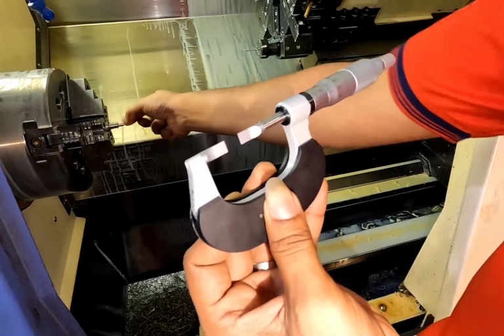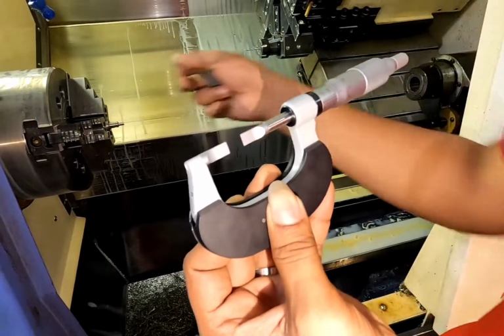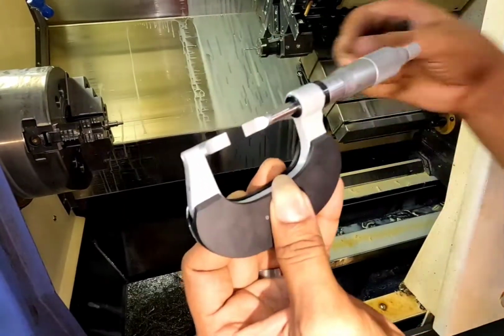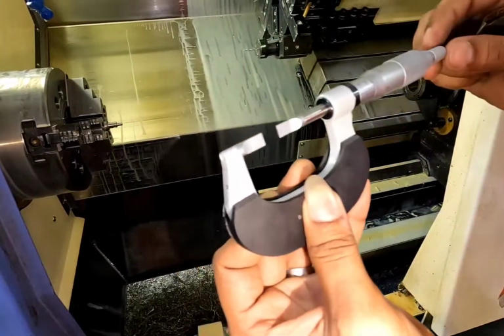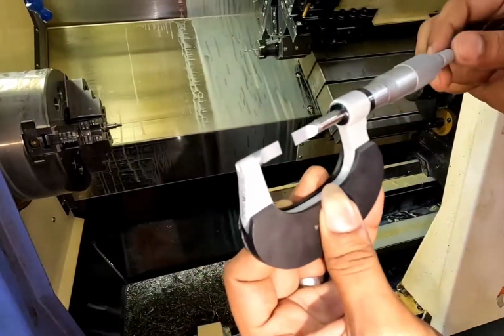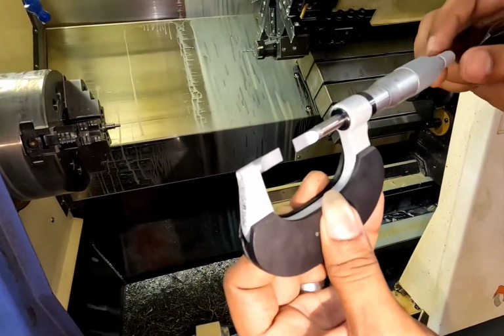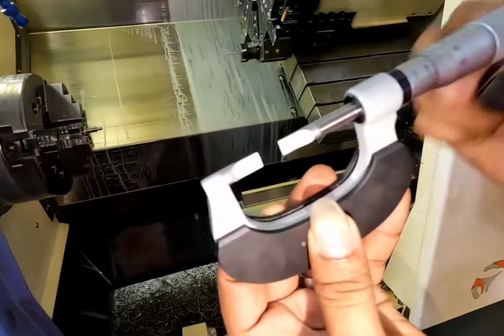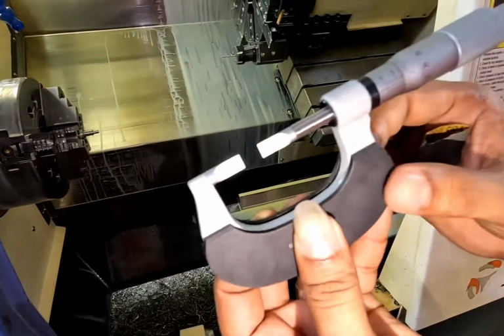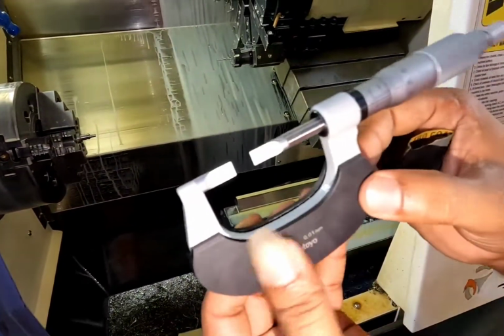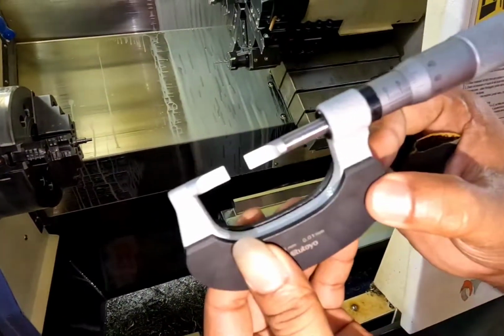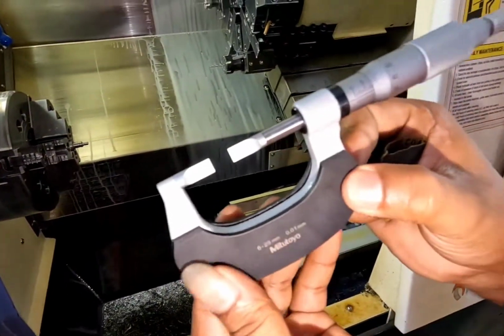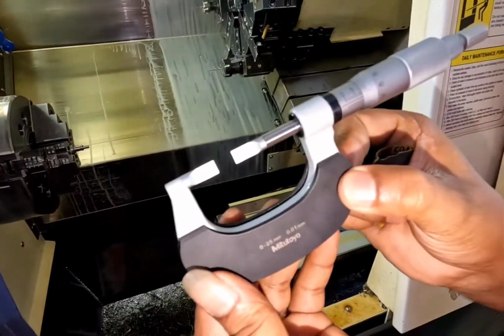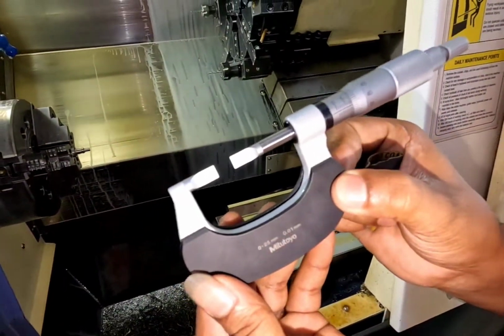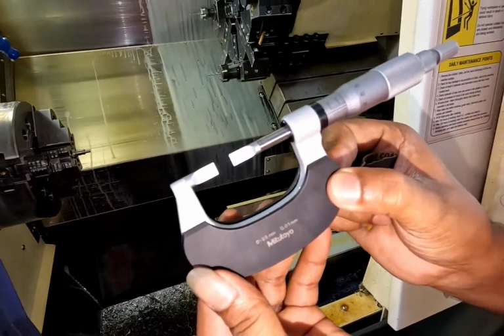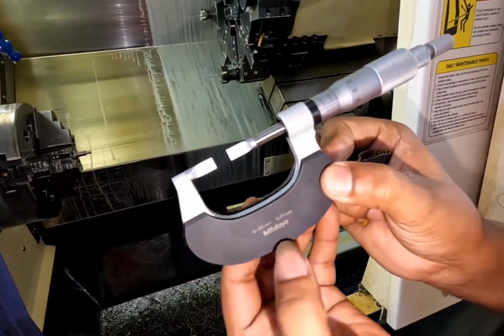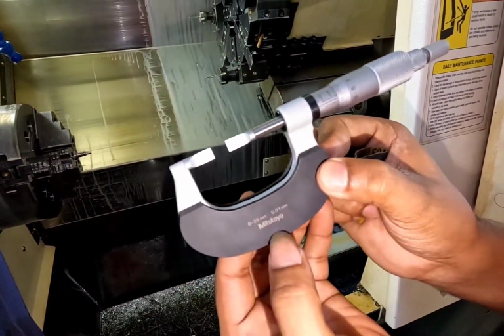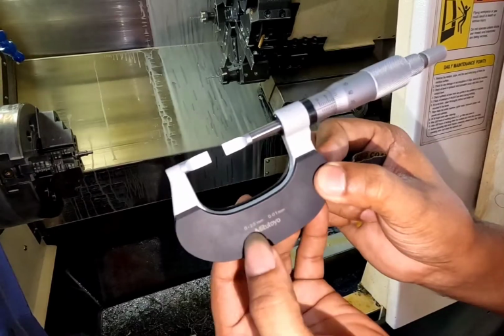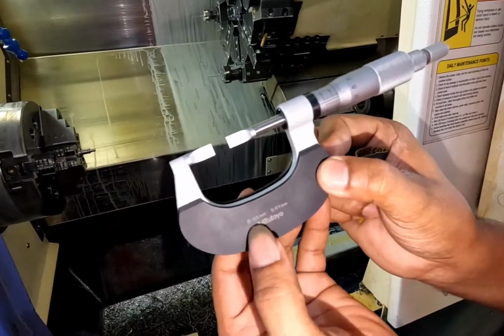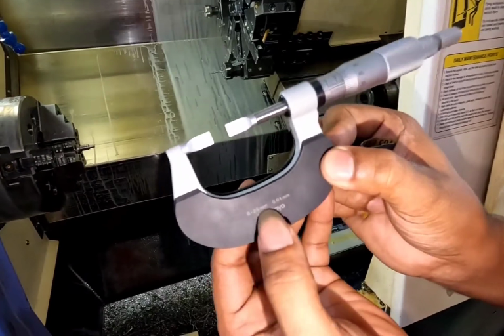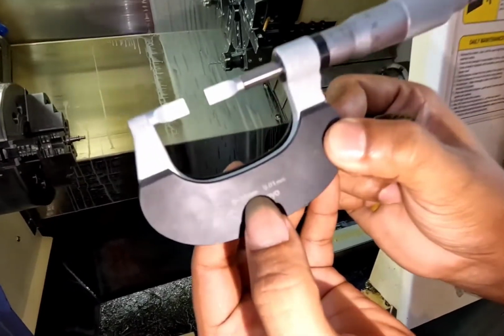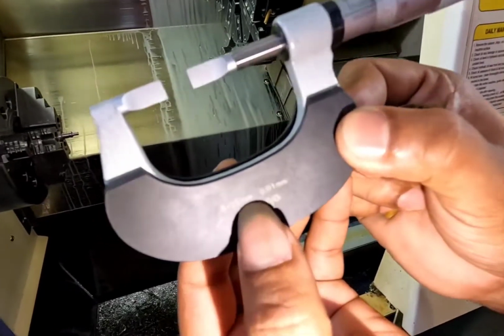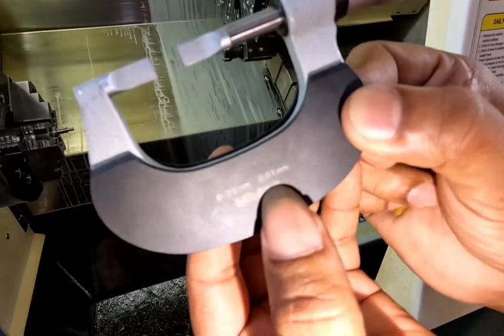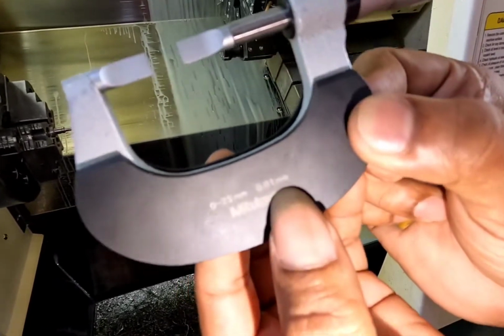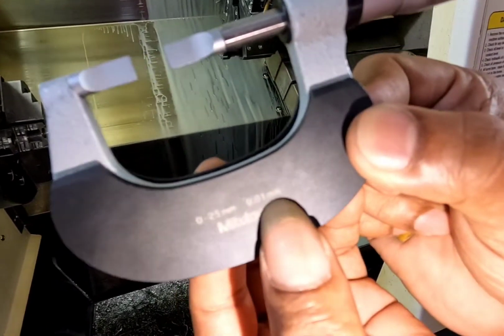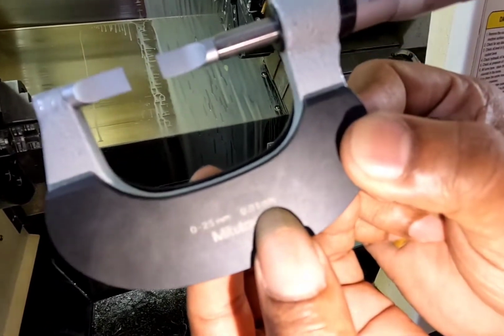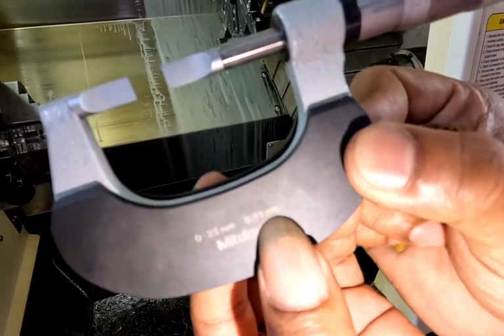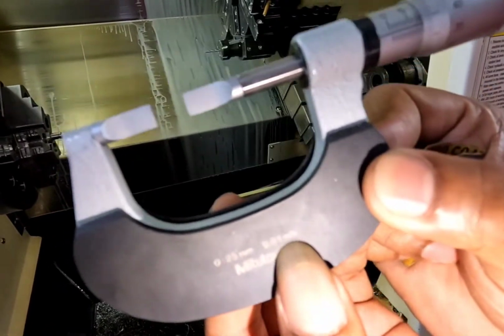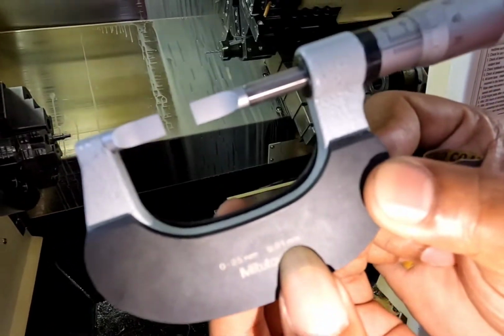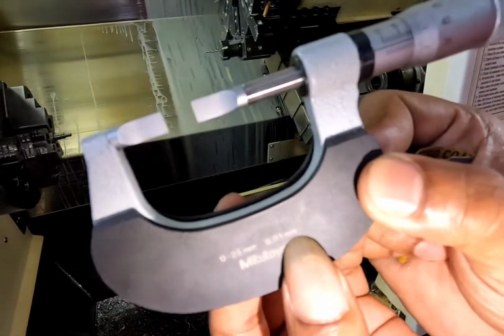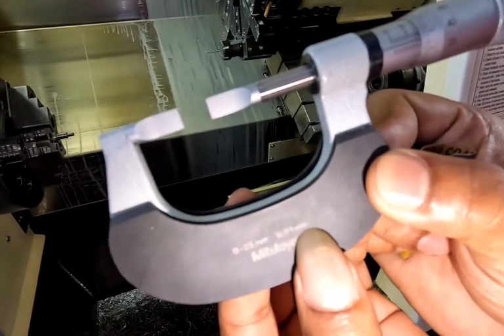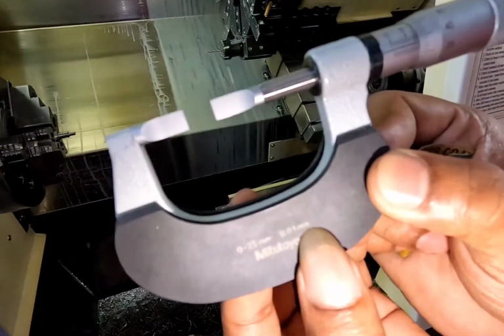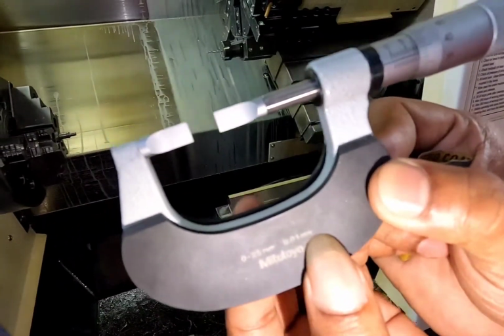This is a micrometer of the groove. It's about 0-25mm range, with about 10 micro seal precision.